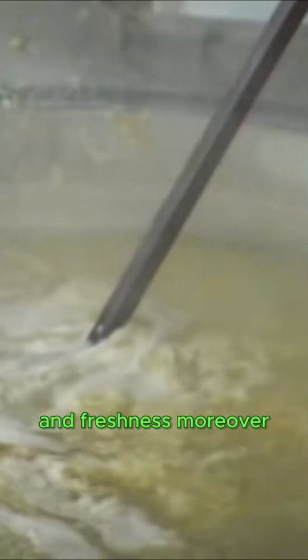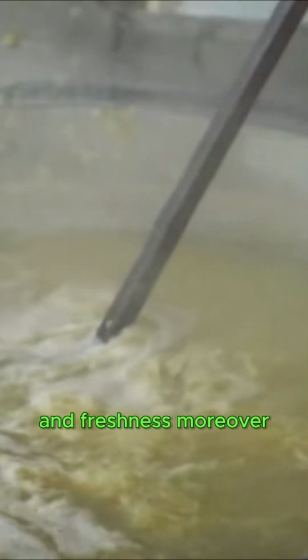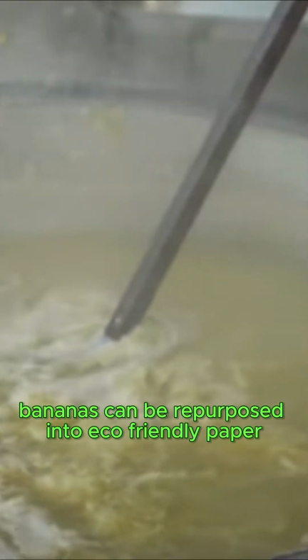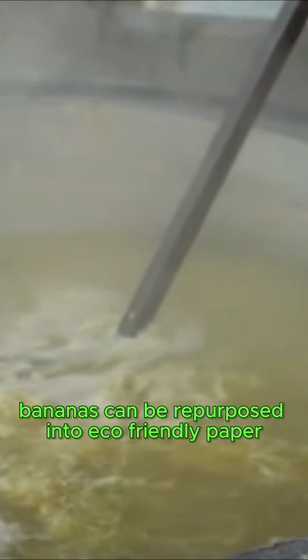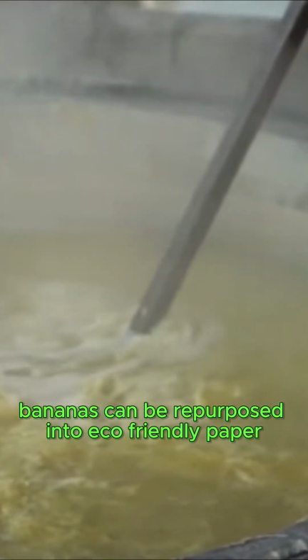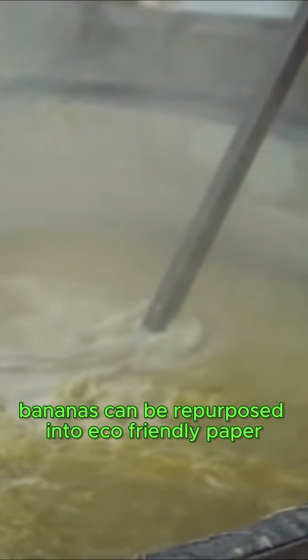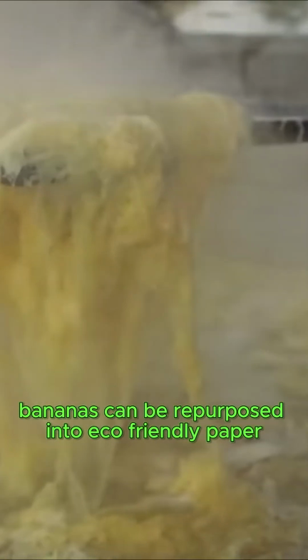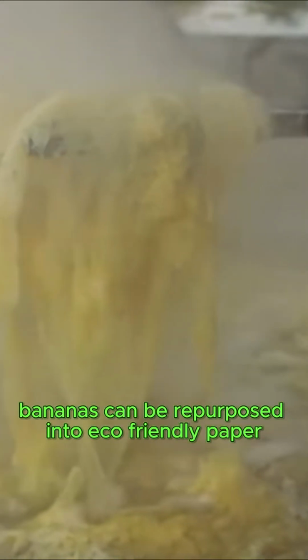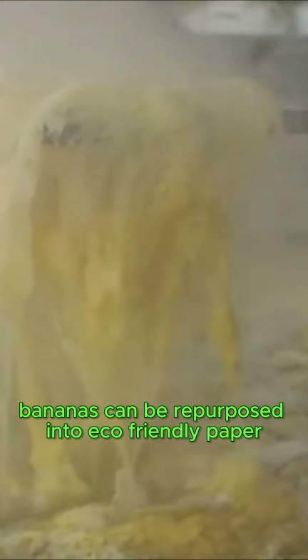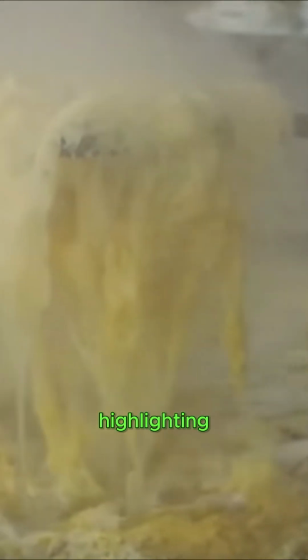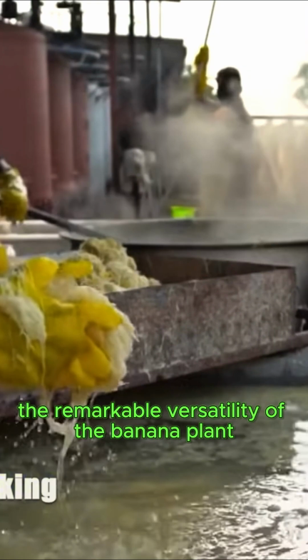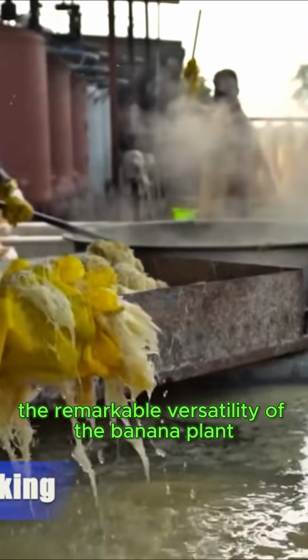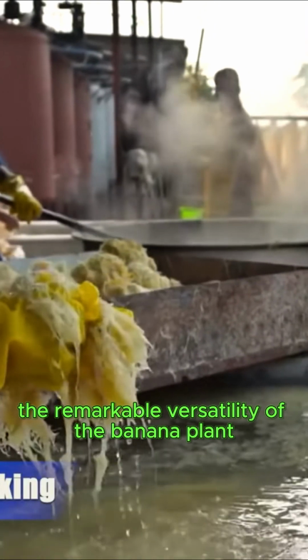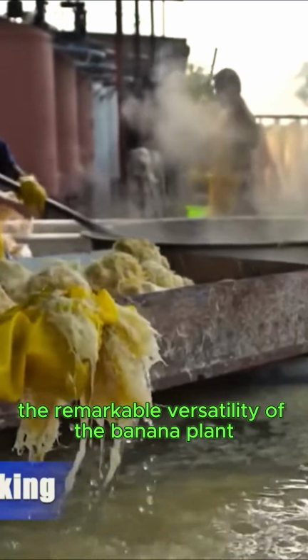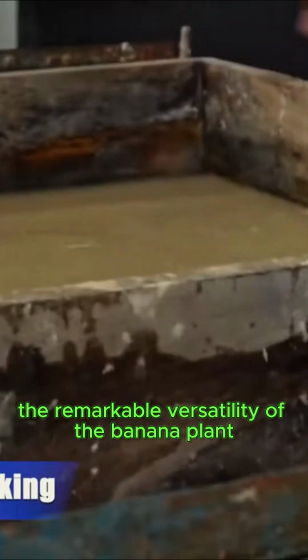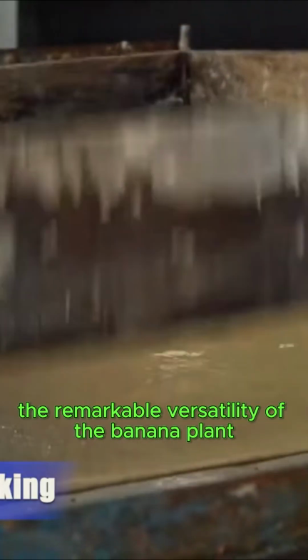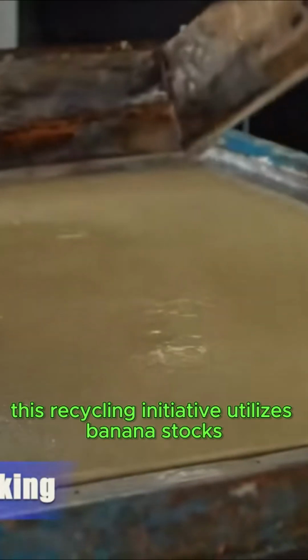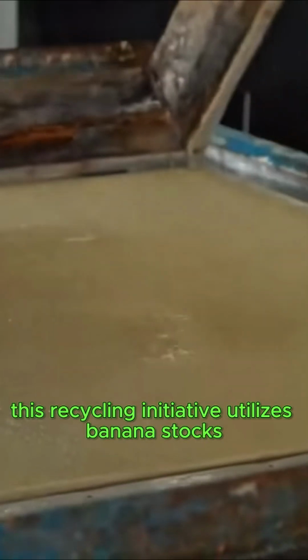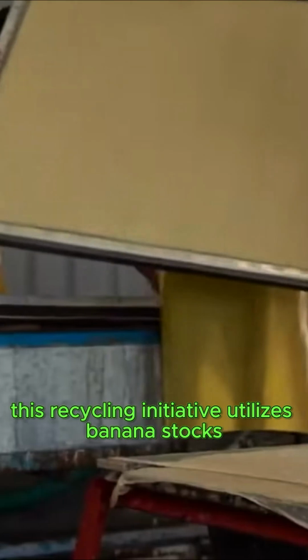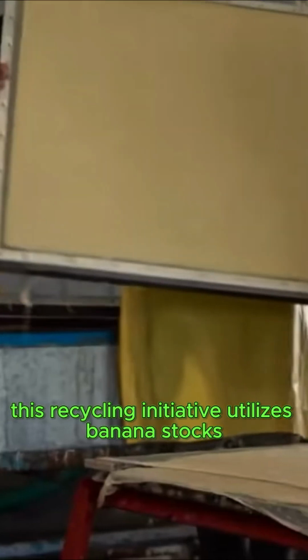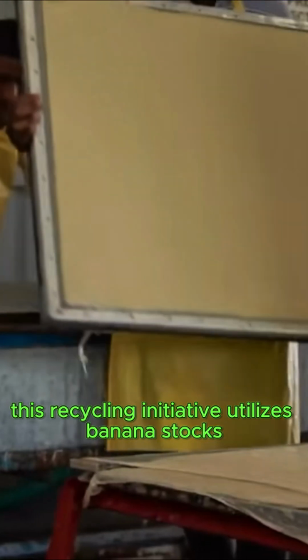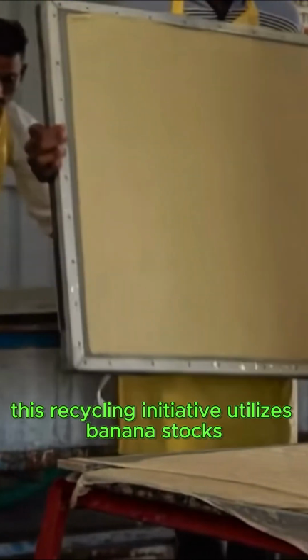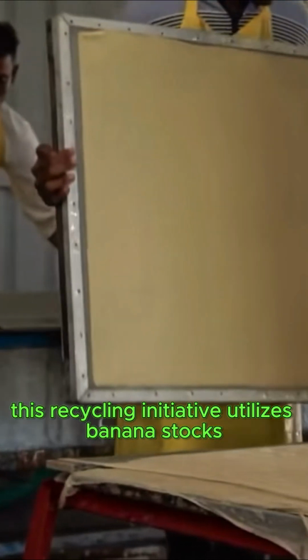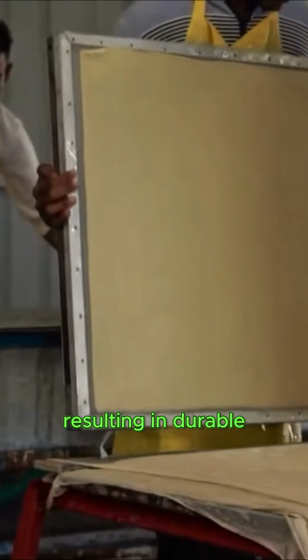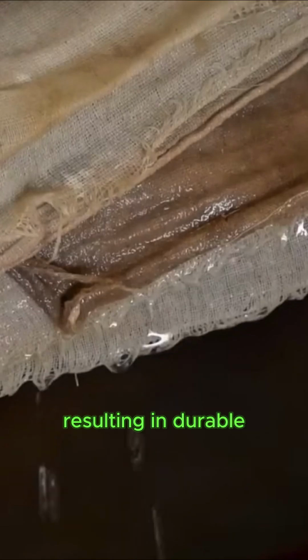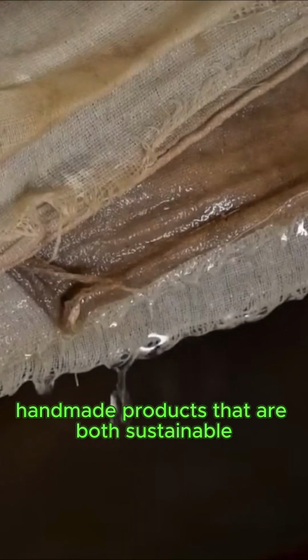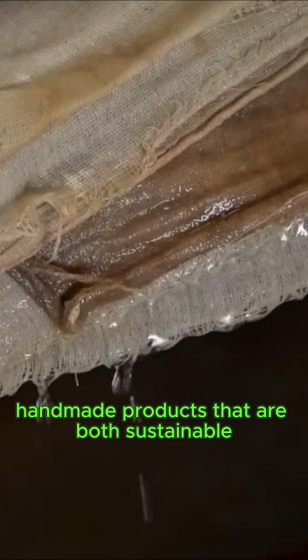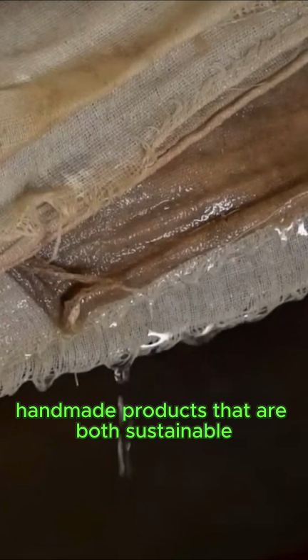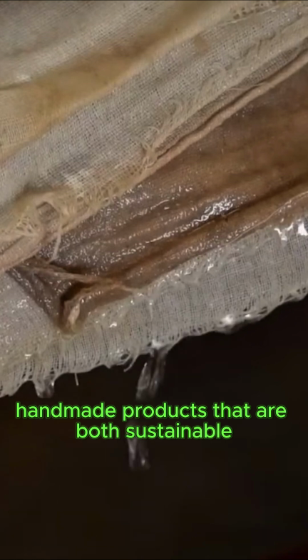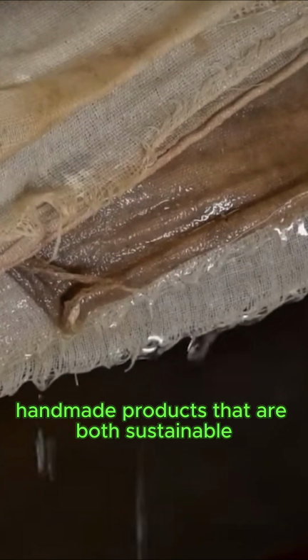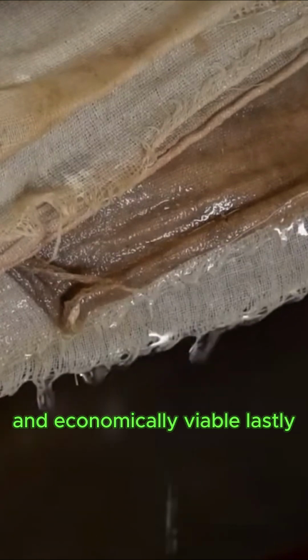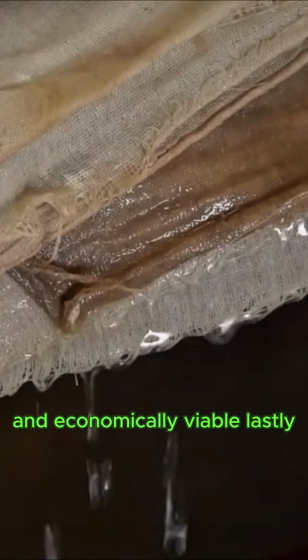Moreover, bananas can be repurposed into eco-friendly paper, highlighting the remarkable versatility of the banana plant. This recycling initiative utilizes banana stocks, resulting in durable handmade products that are both sustainable and economically viable.